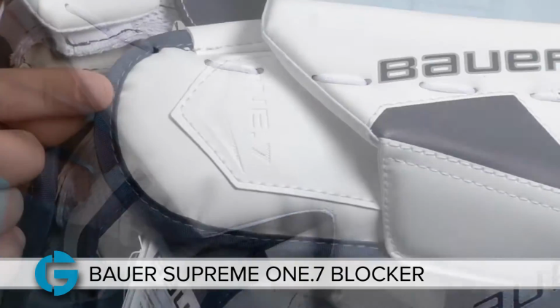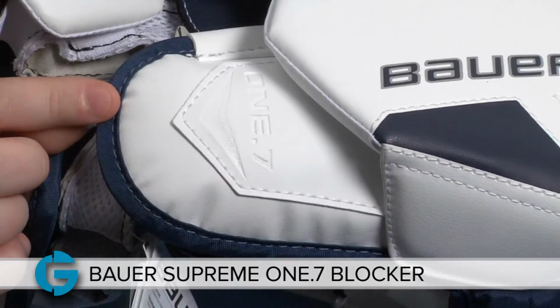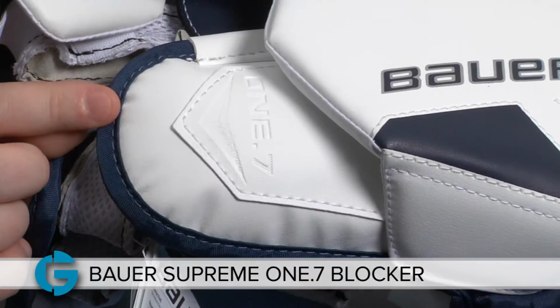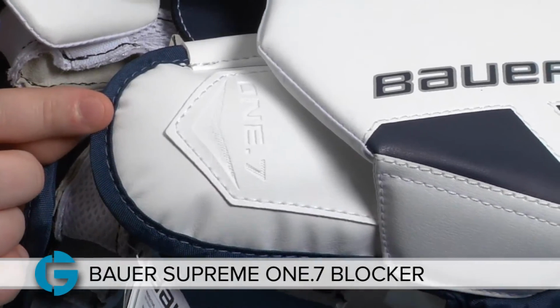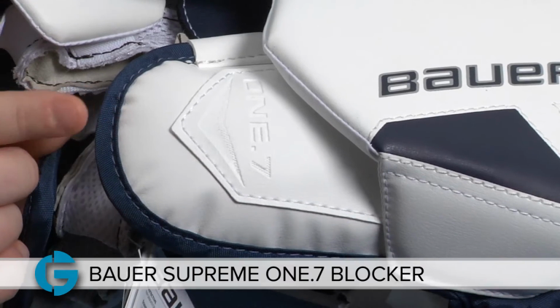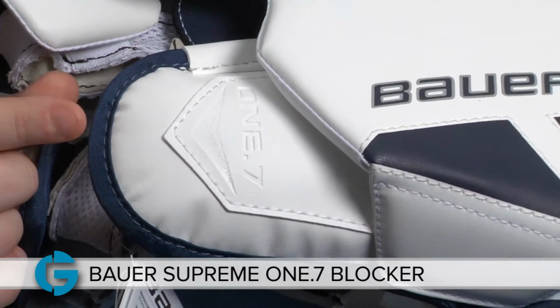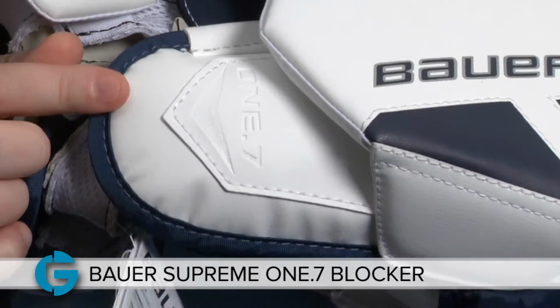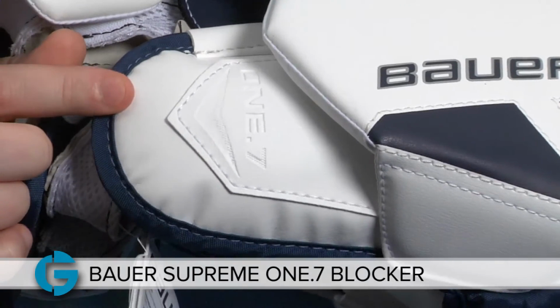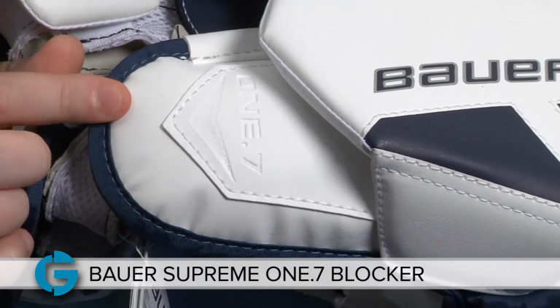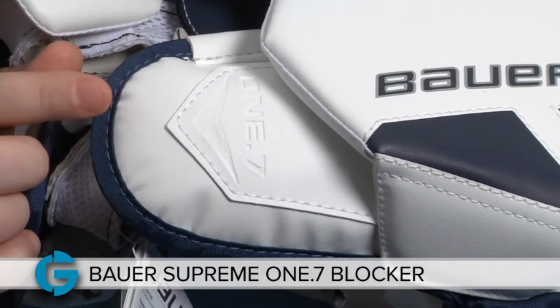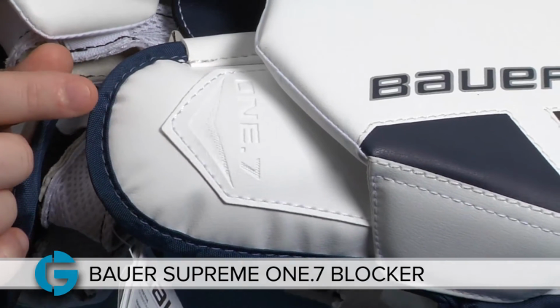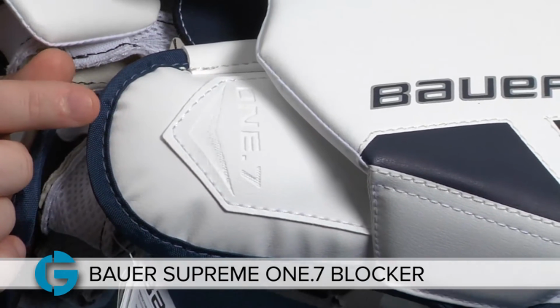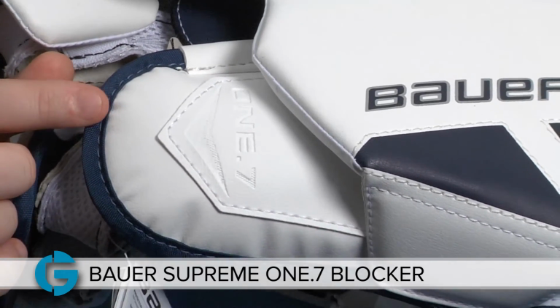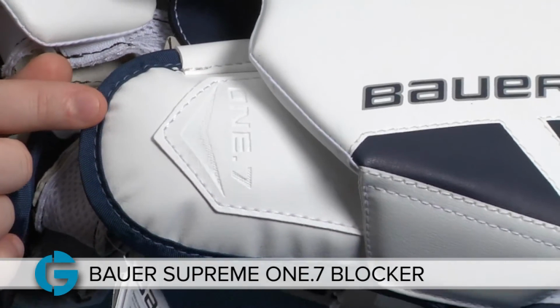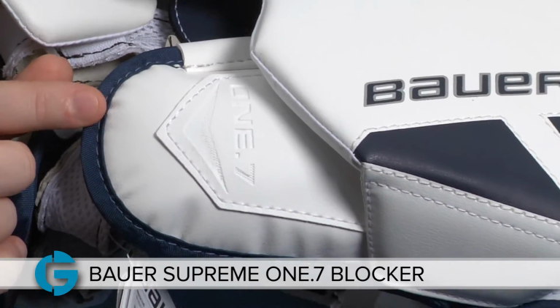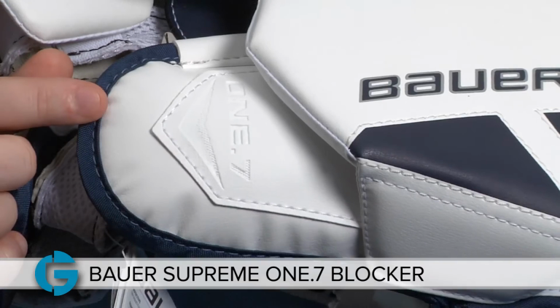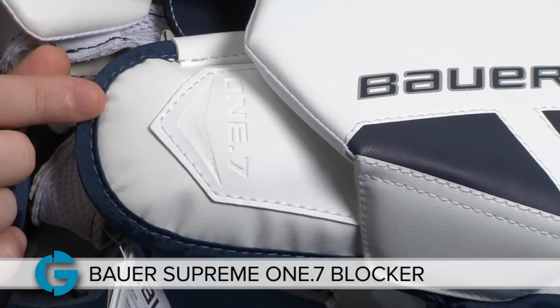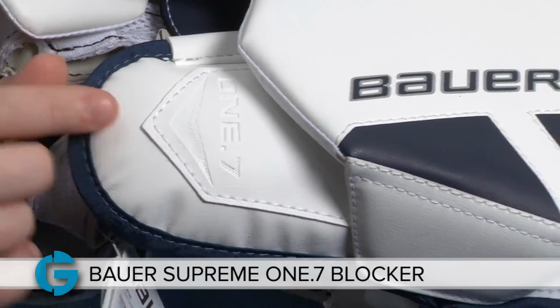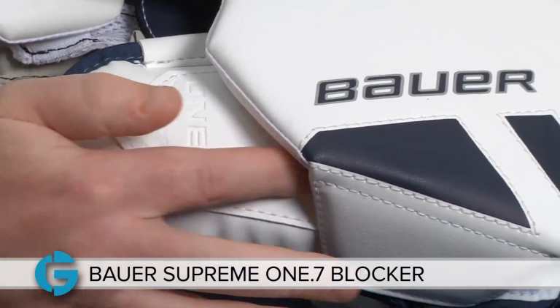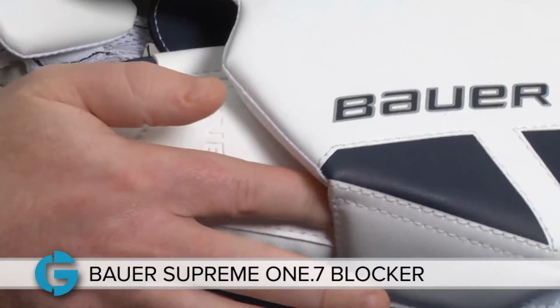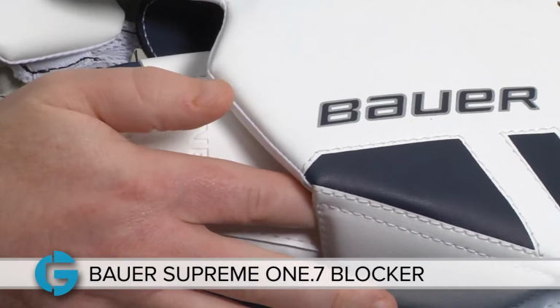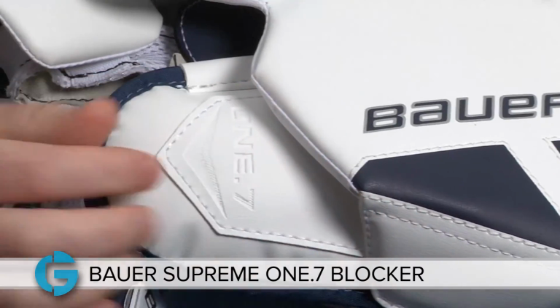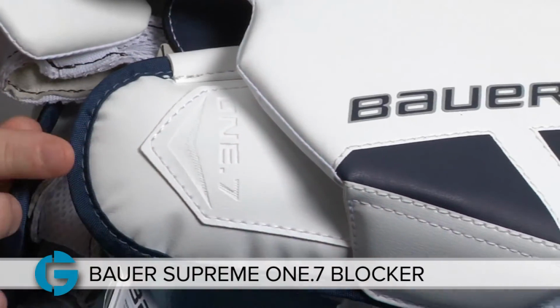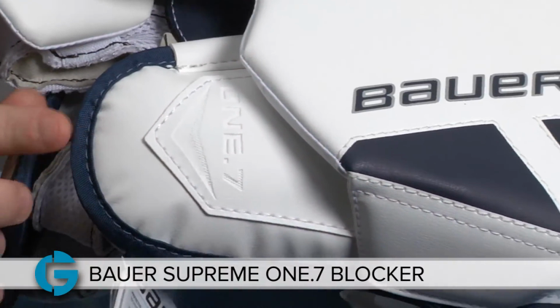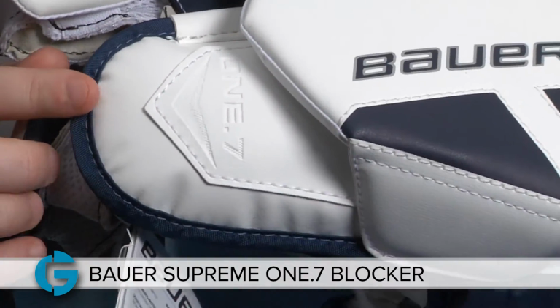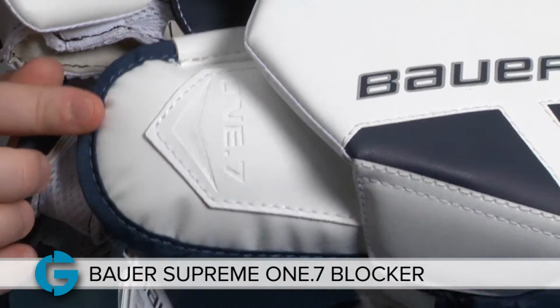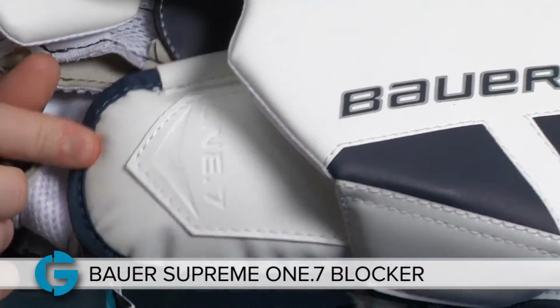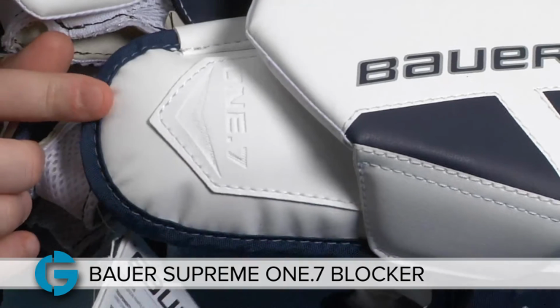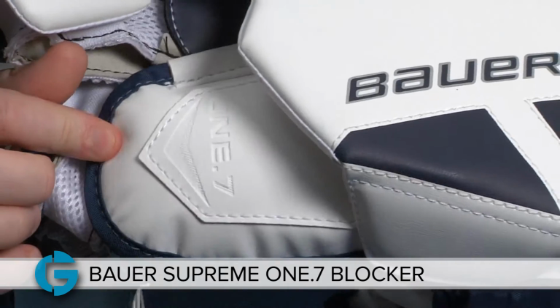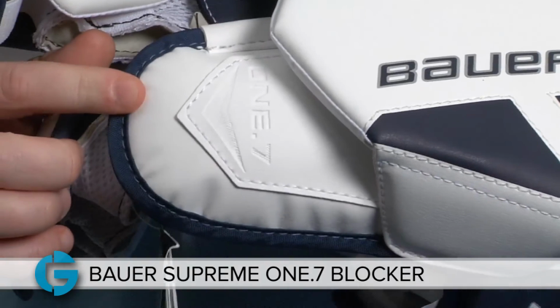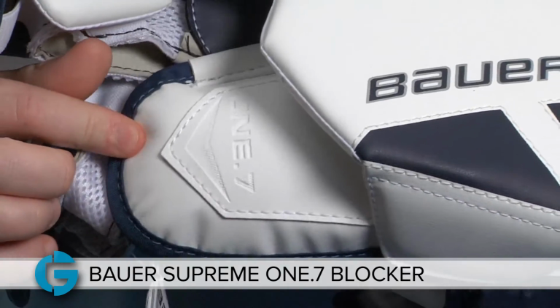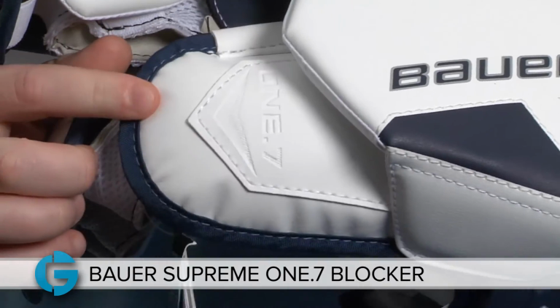Thumb padding on the 1.7 is quite good as this thumb guard provides plenty of protection. The thumb padding is also flexible — it's got a hinge here towards the base of the thumb which allows the pad to move with the thumb as the goalie grips the stick.